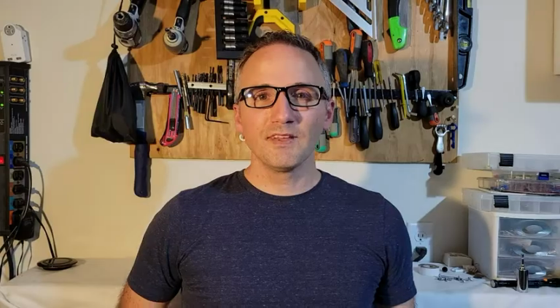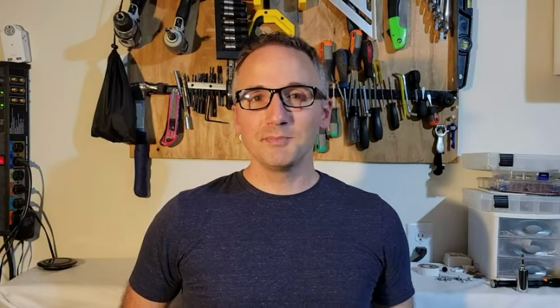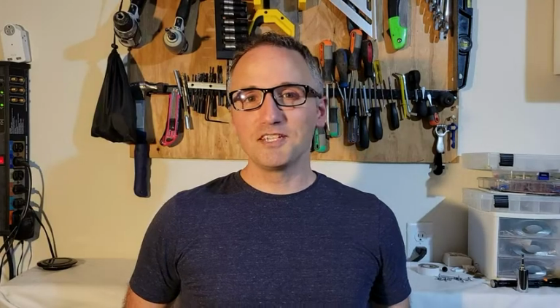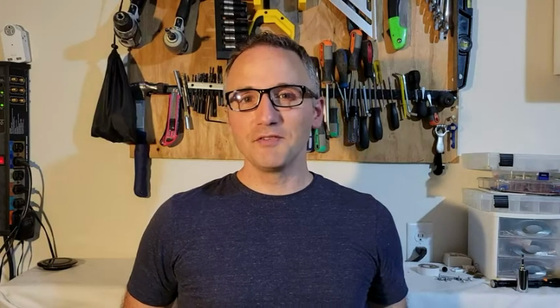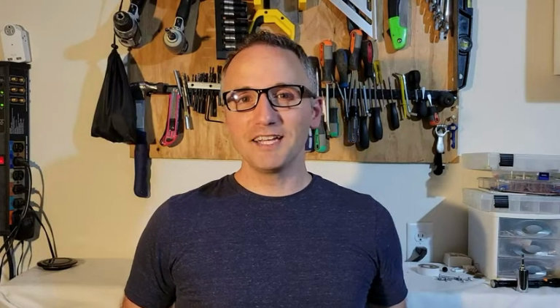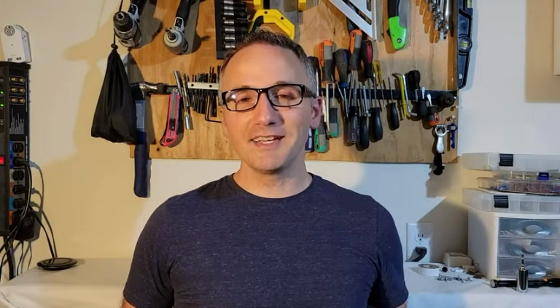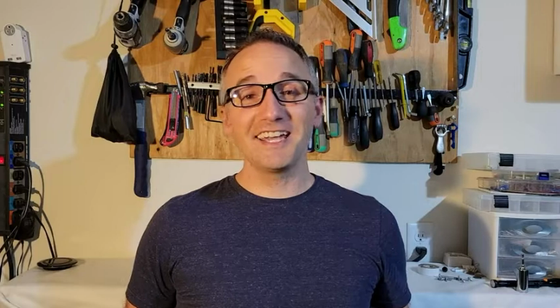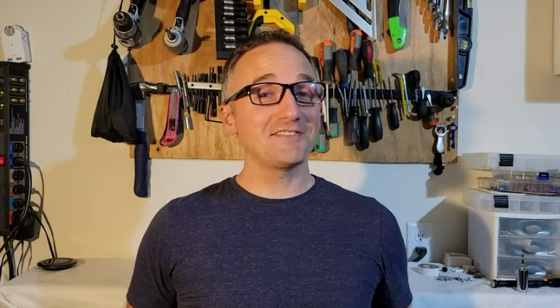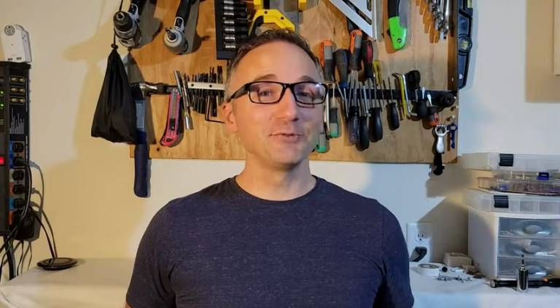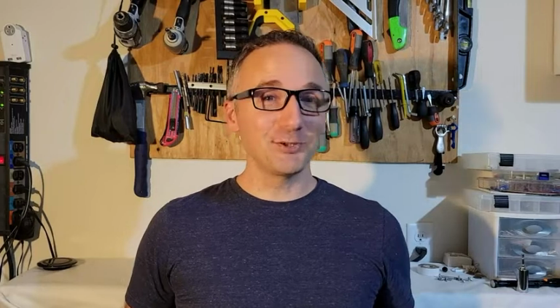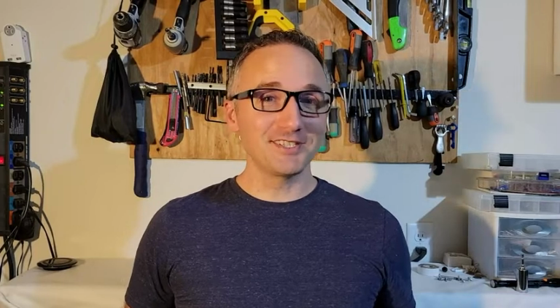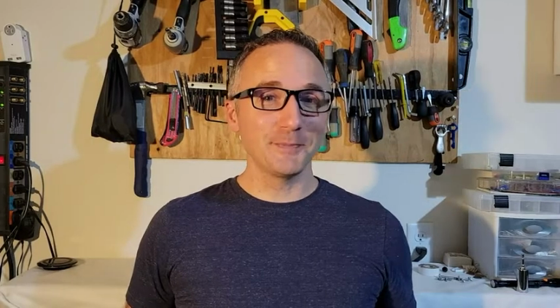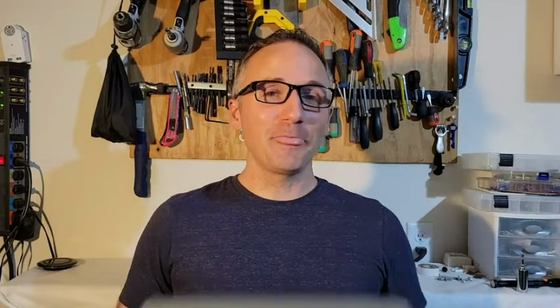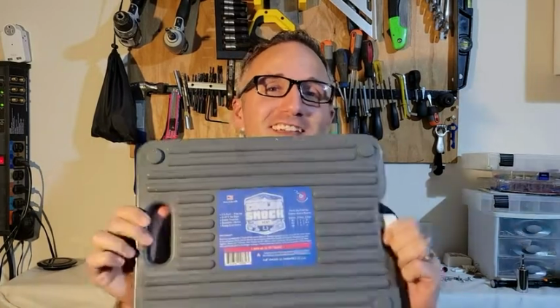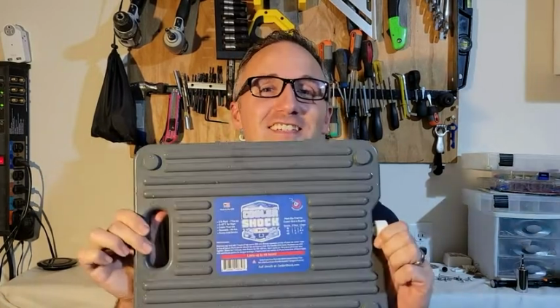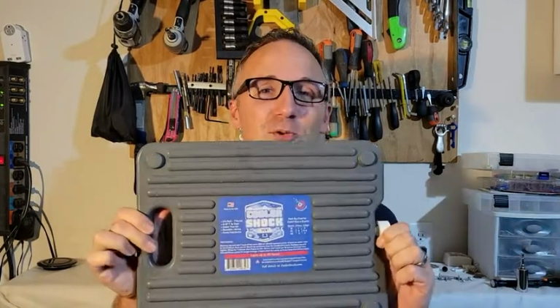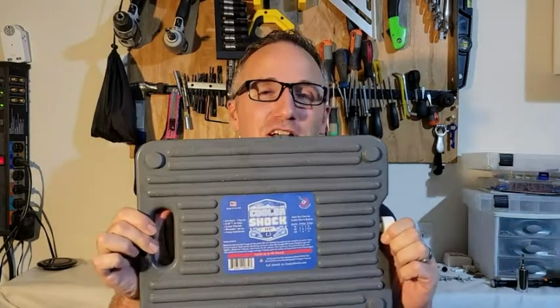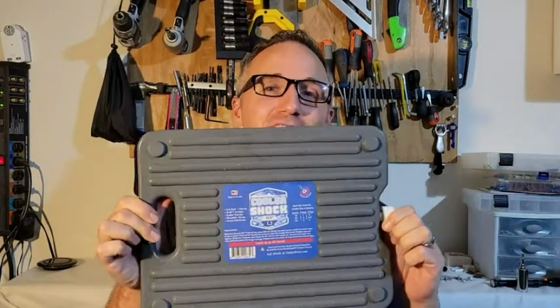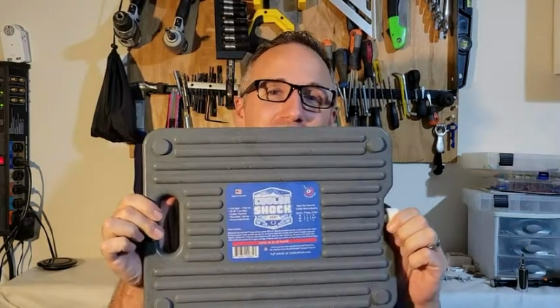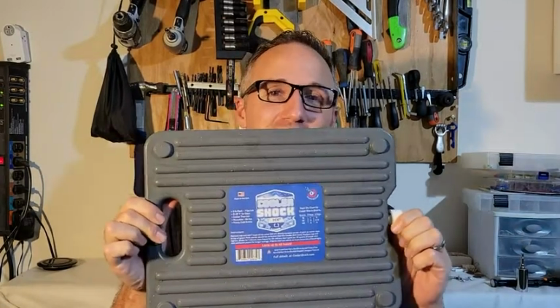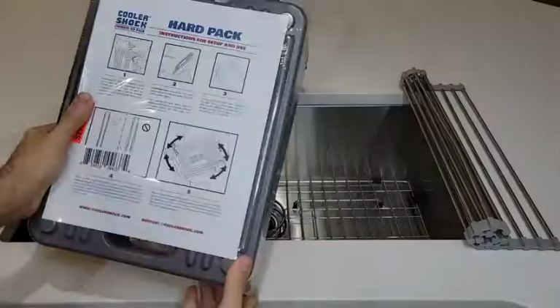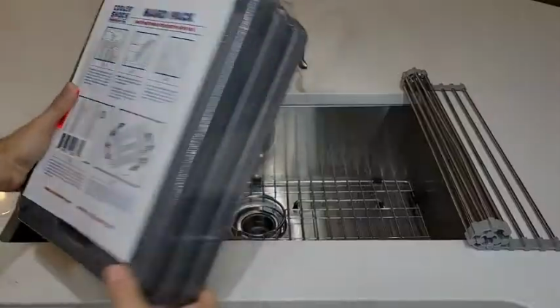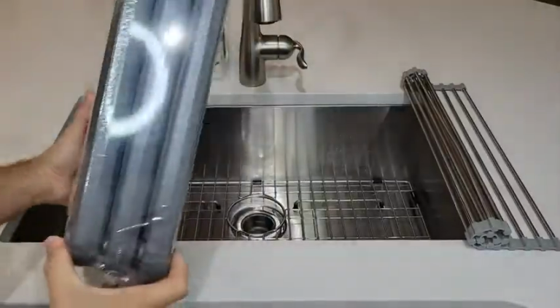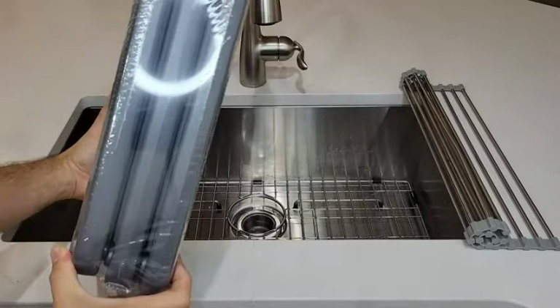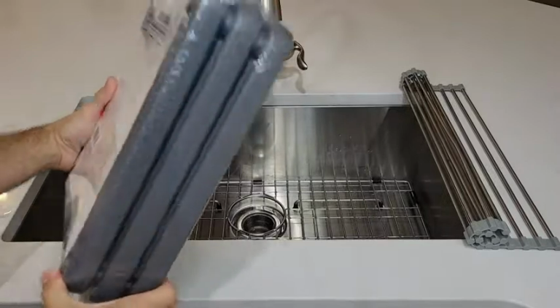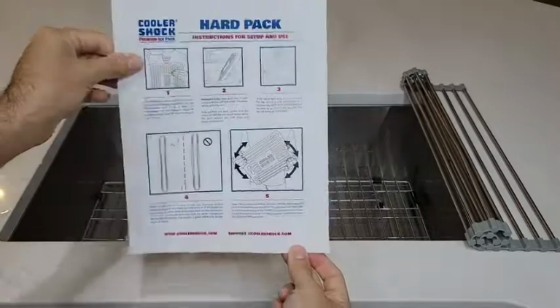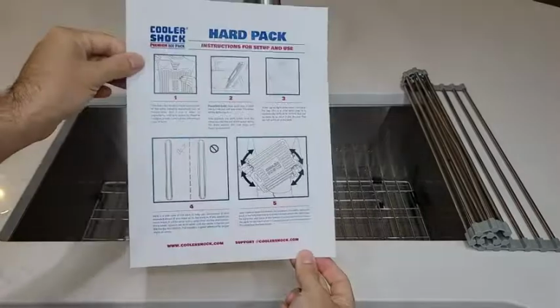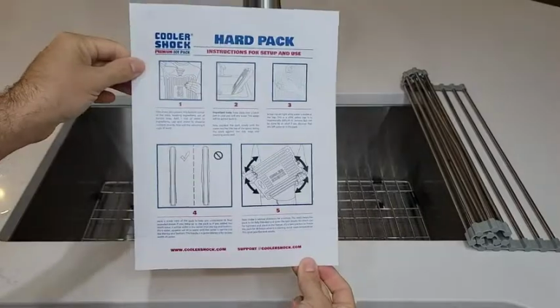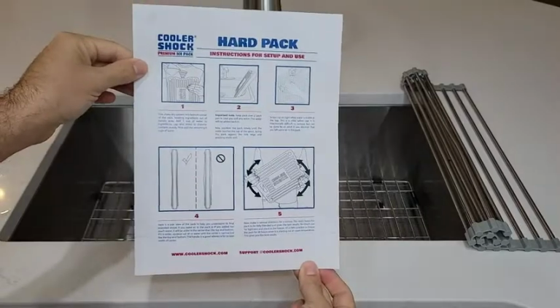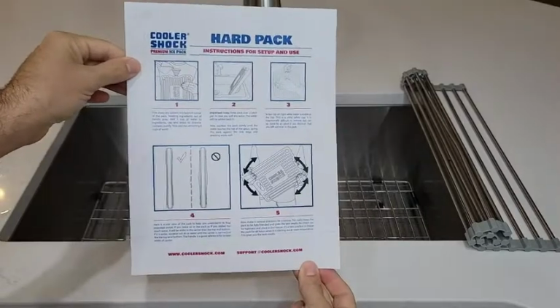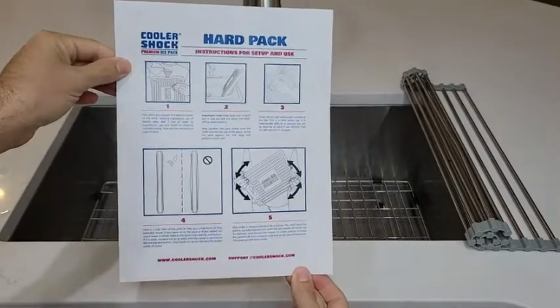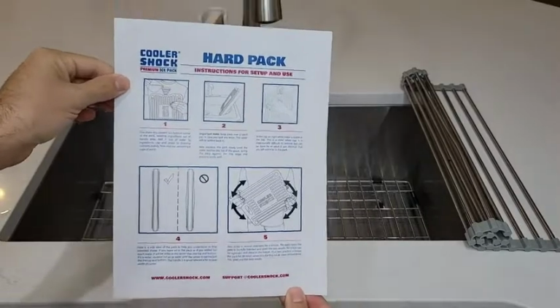Hi, I'm JT with WTI, and today I have something really cool to show you. It's these Cooler Shock ice packs. I got these ice packs in a three-pack, though they are also available in a two-pack.